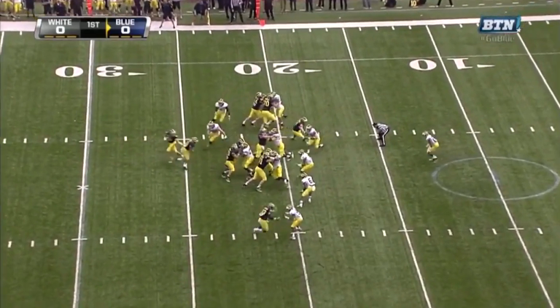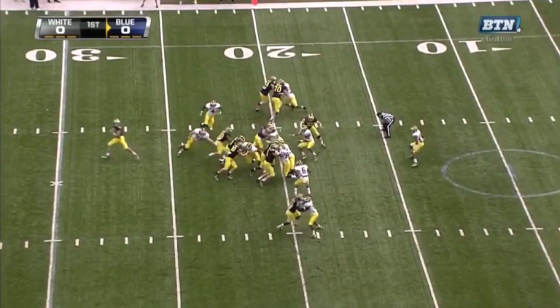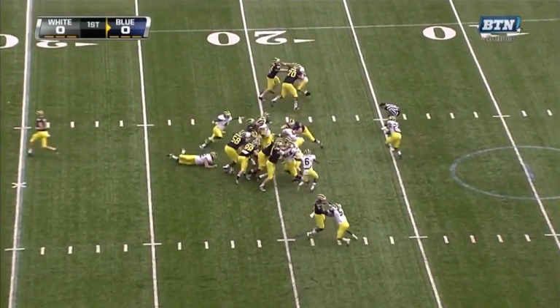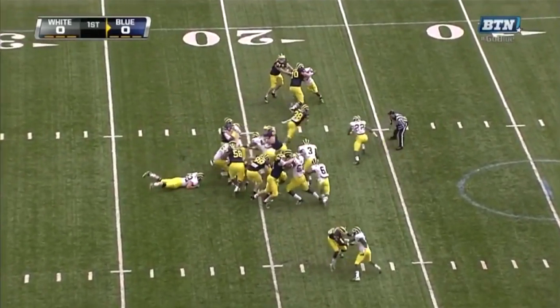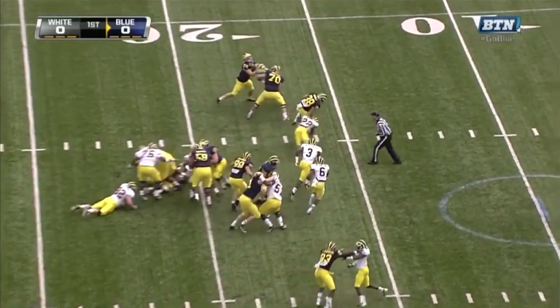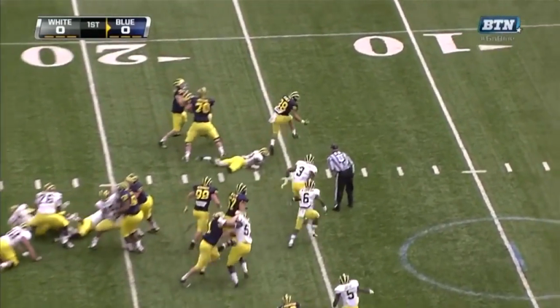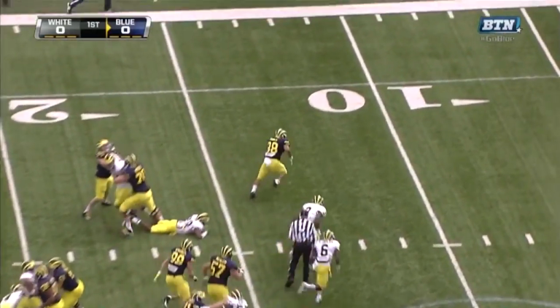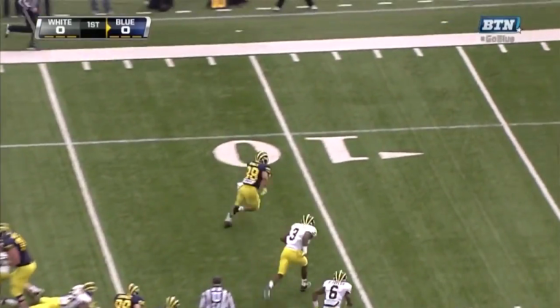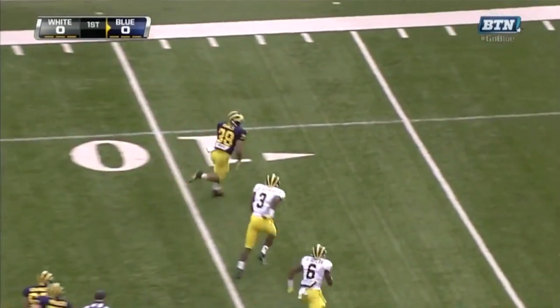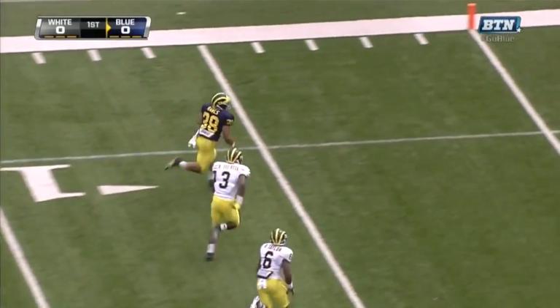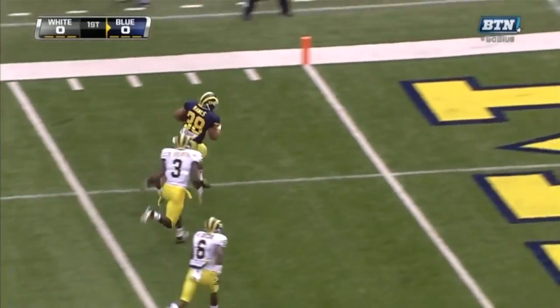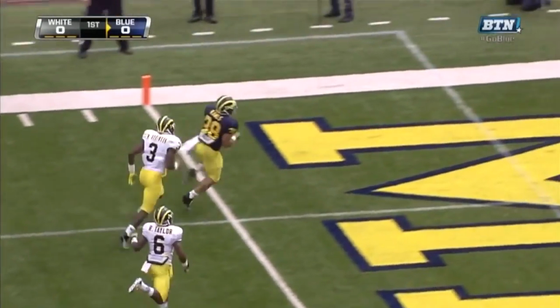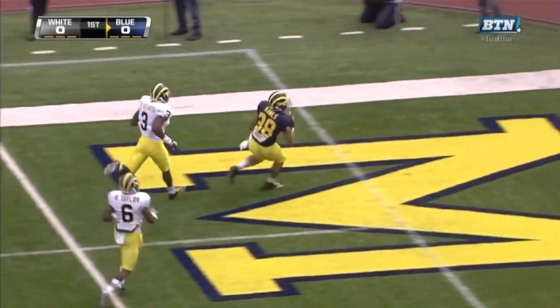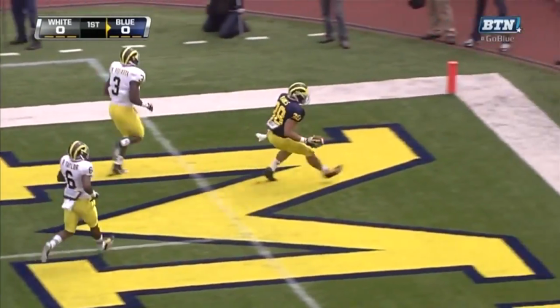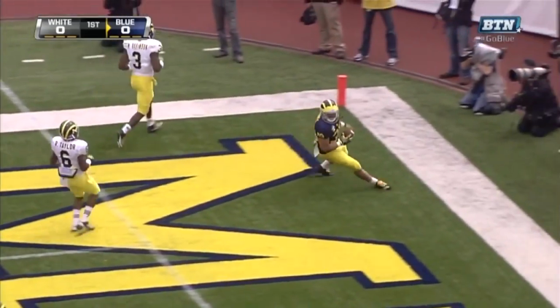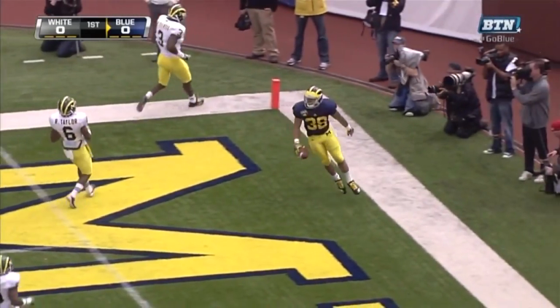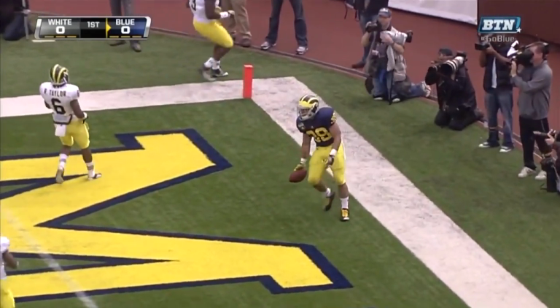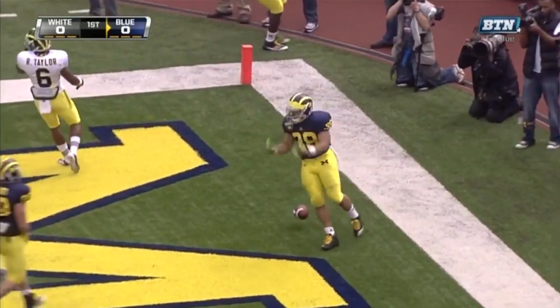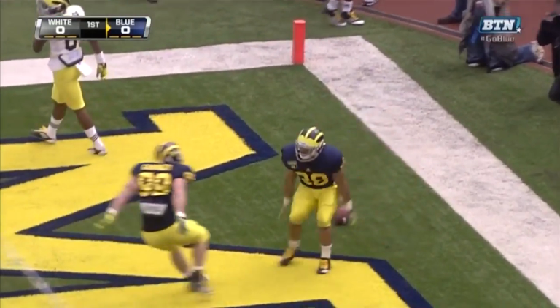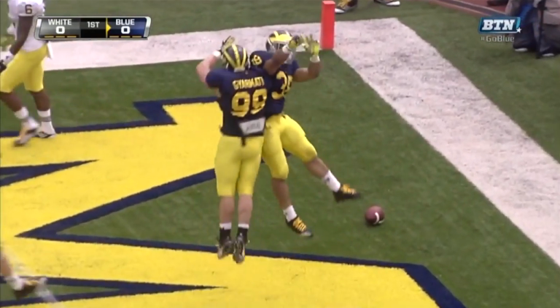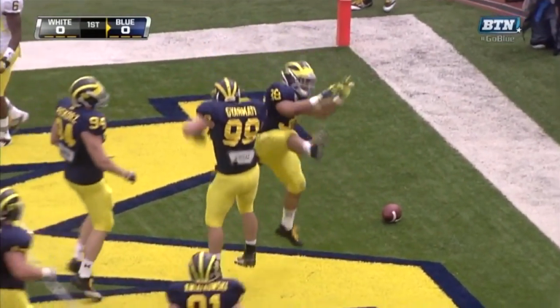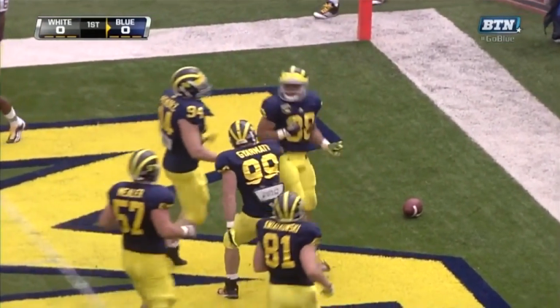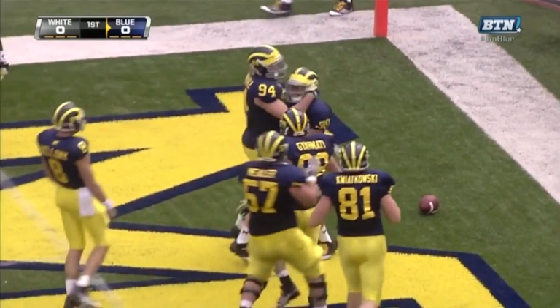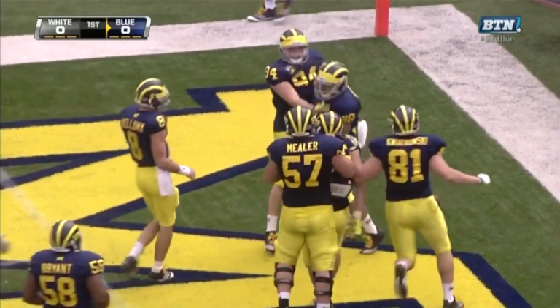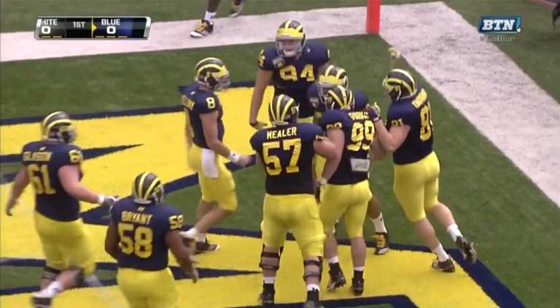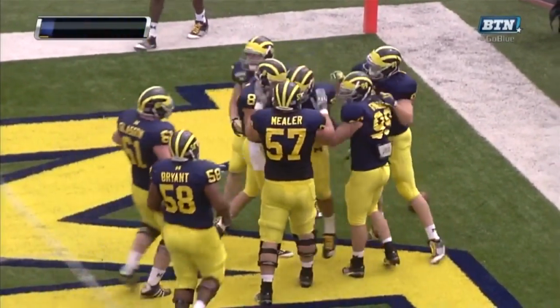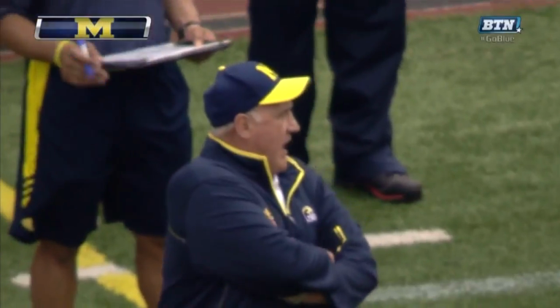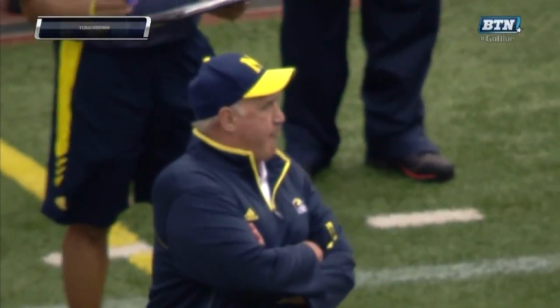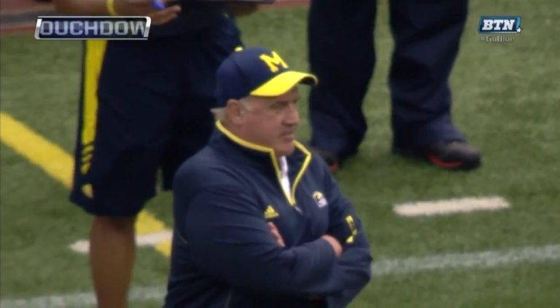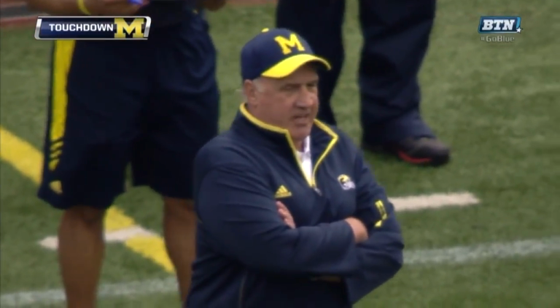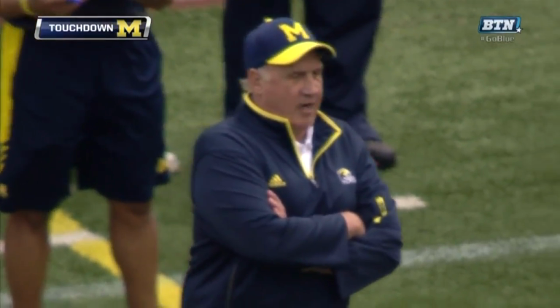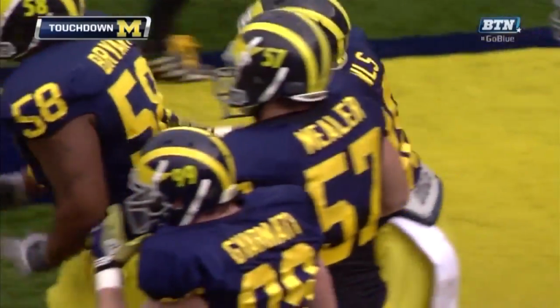Fourth and short — rolls, got the first down, and broke the tackle for a blue score. Just what we were talking about: yards after contact.